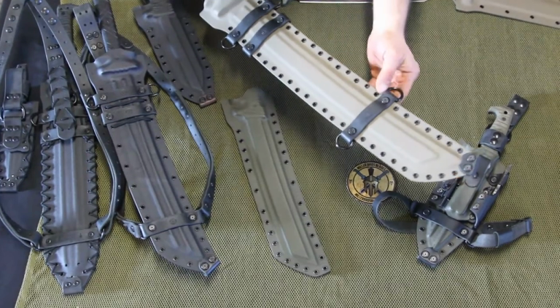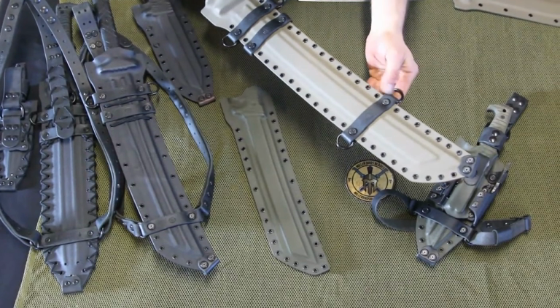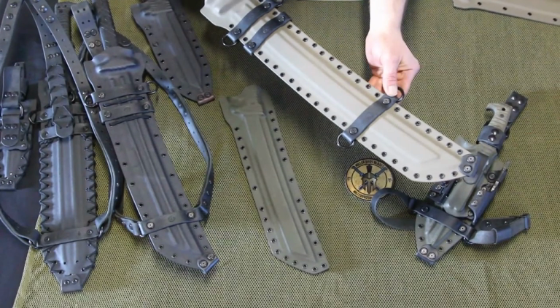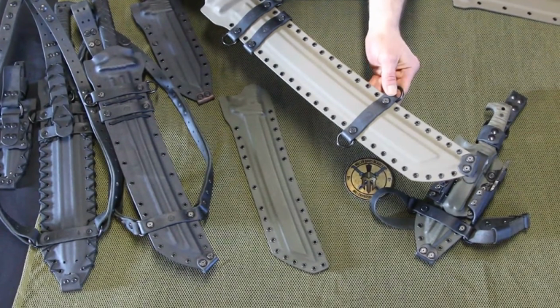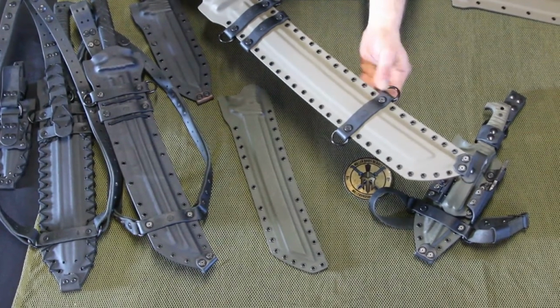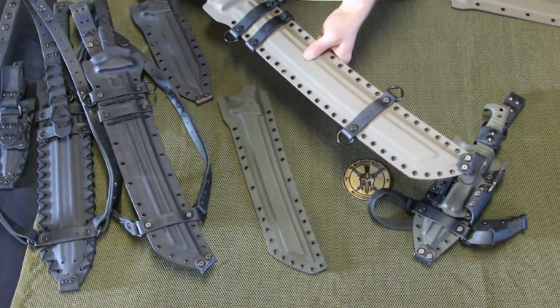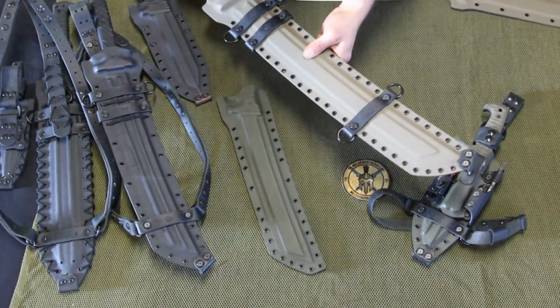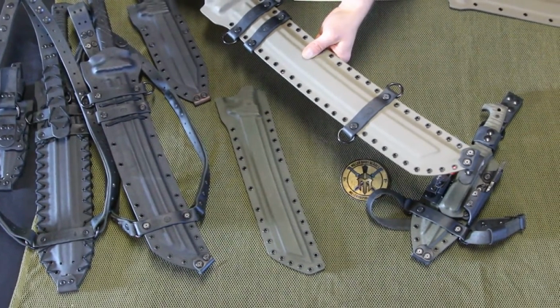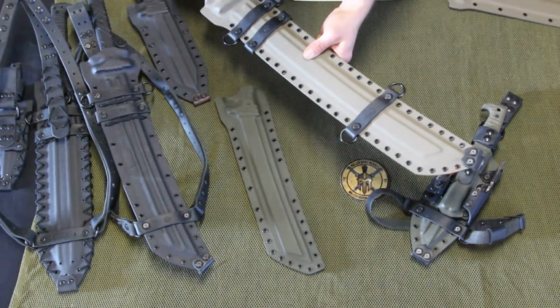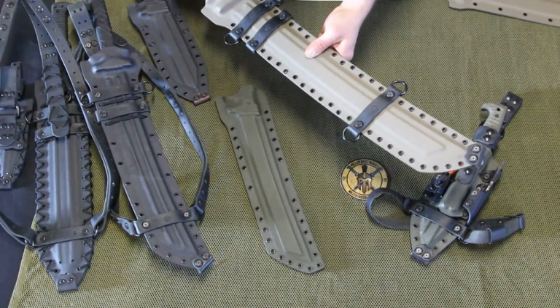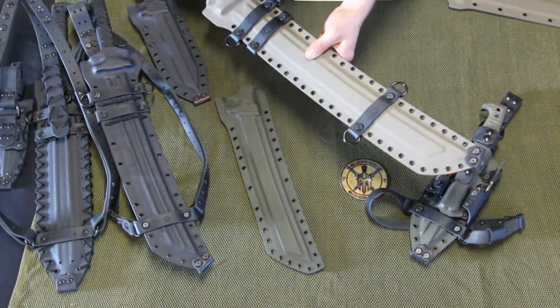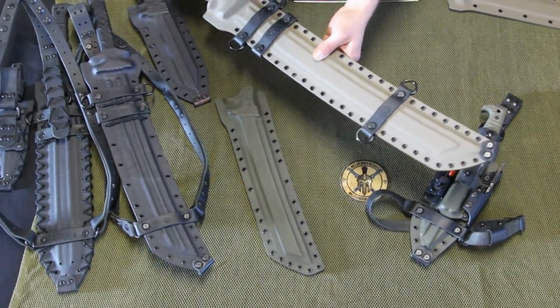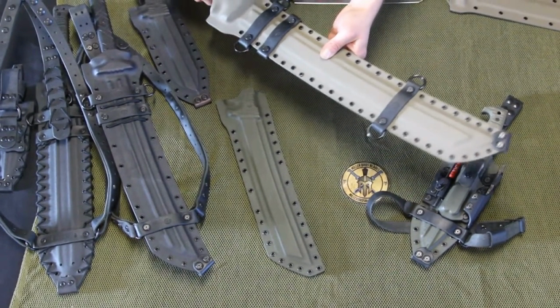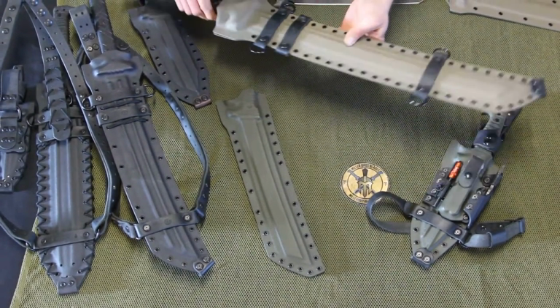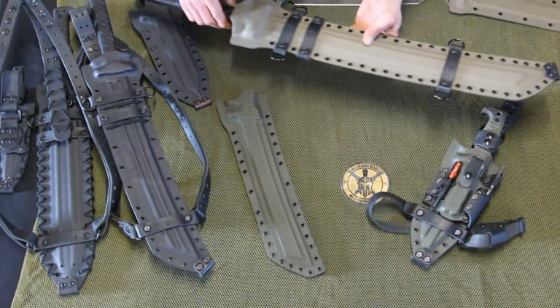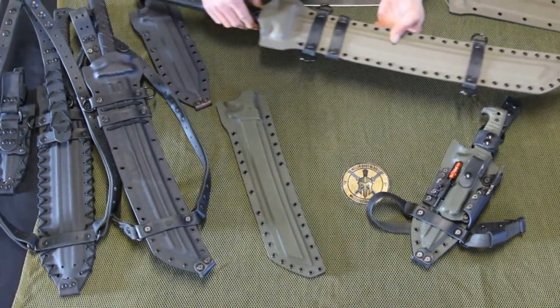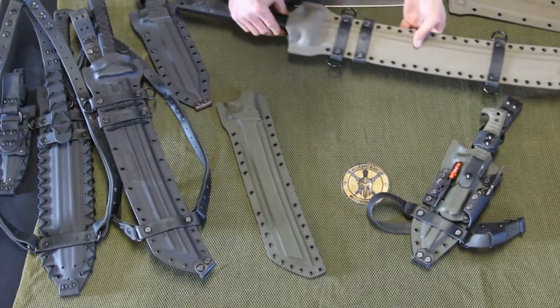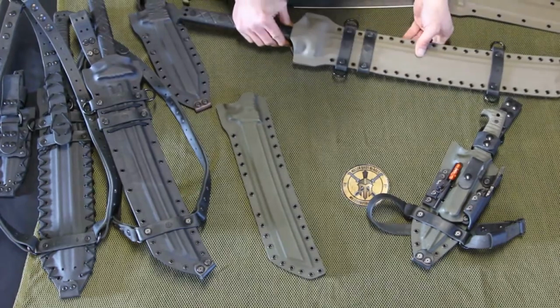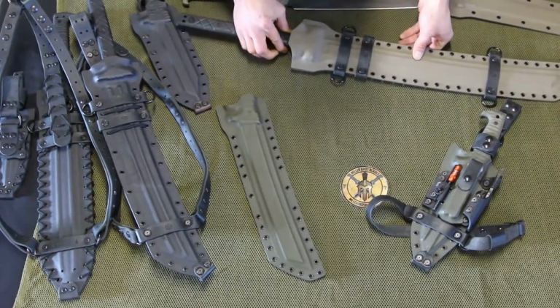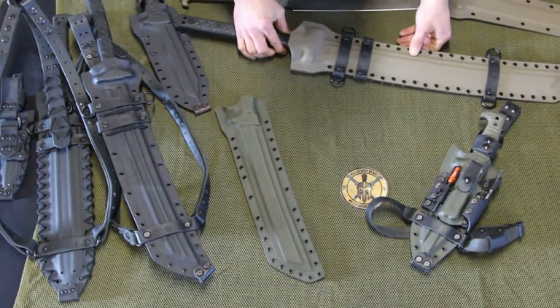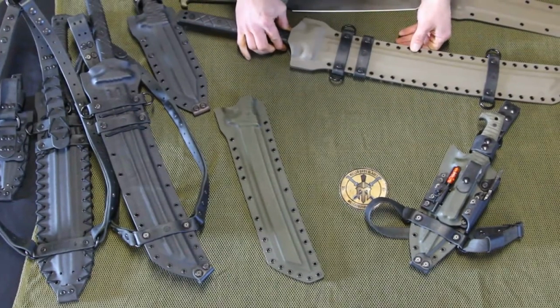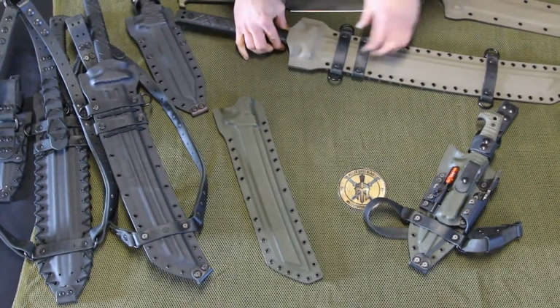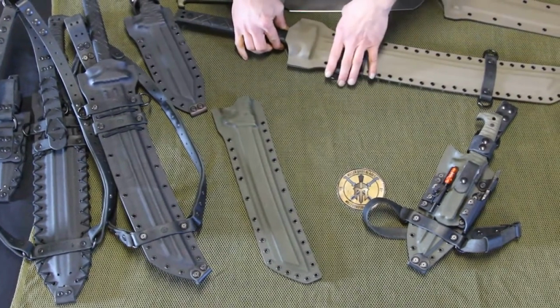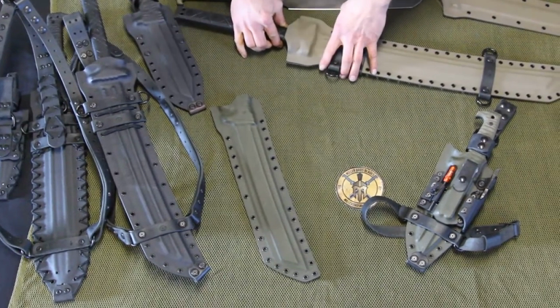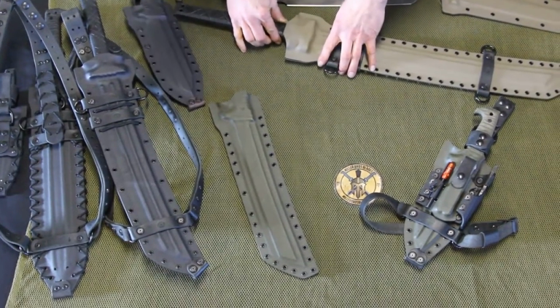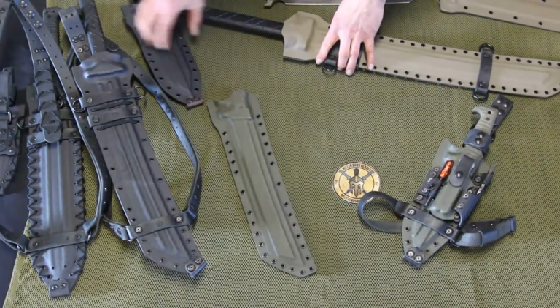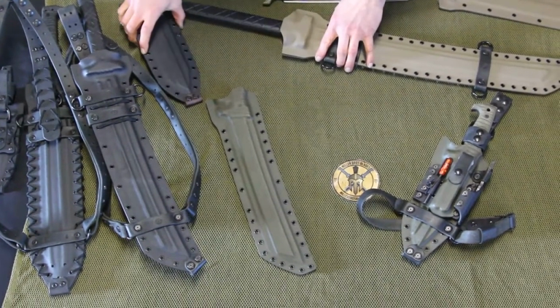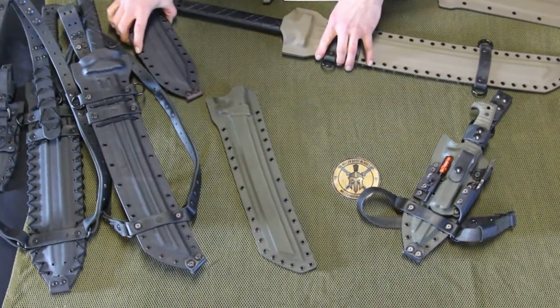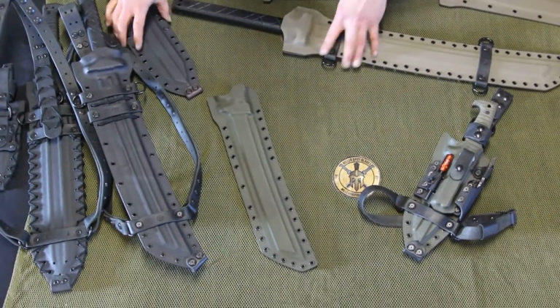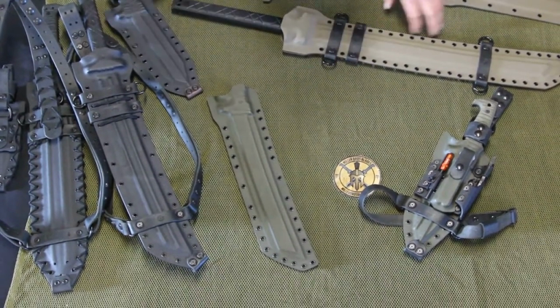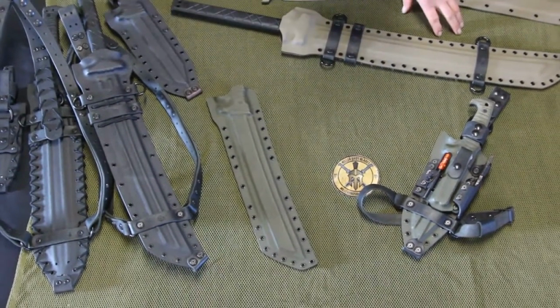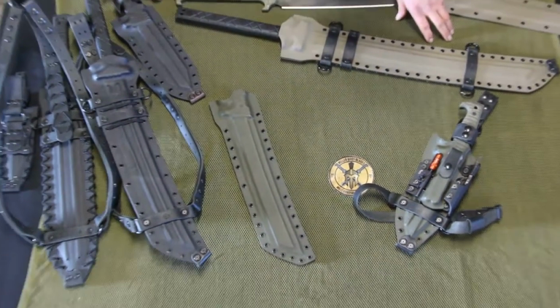Check out our website's sheath options page for more info. Make sure to follow us on Facebook and YouTube as well for more videos. Thanks for watching.